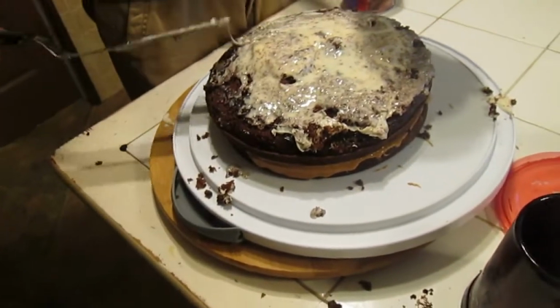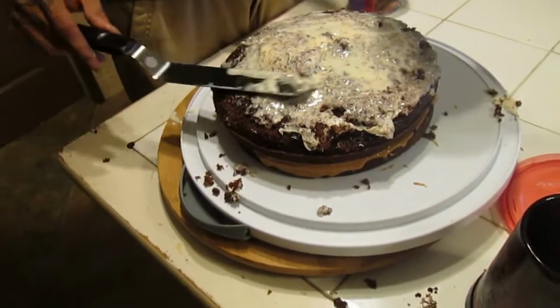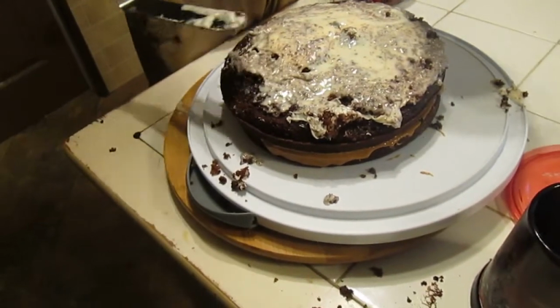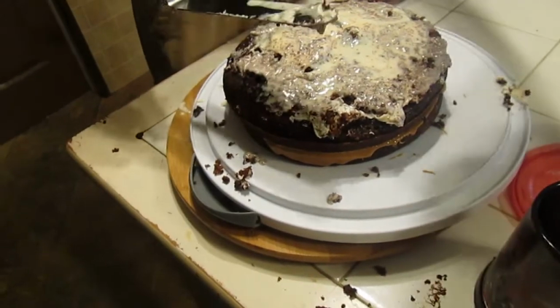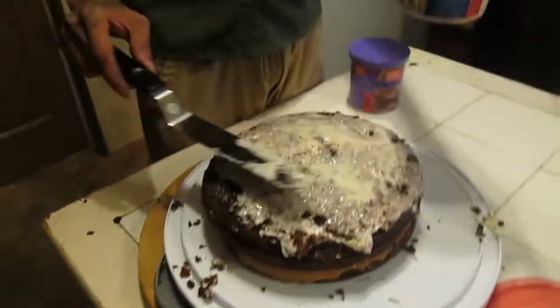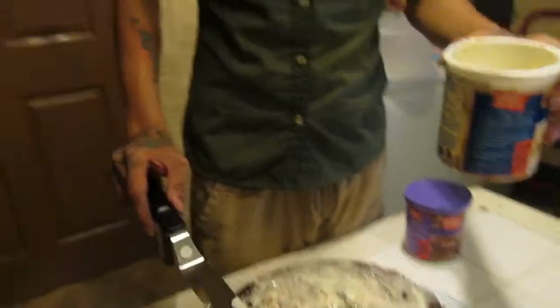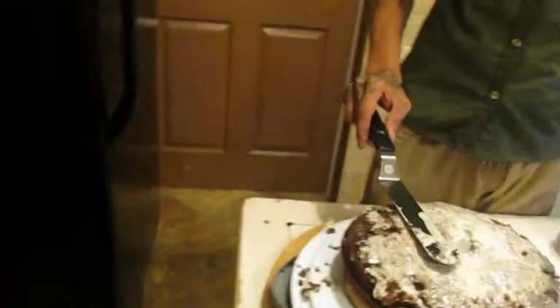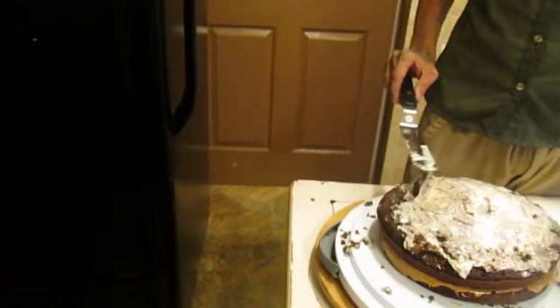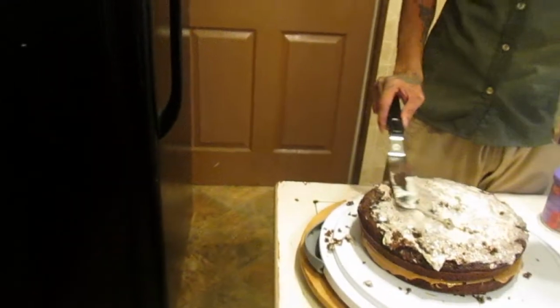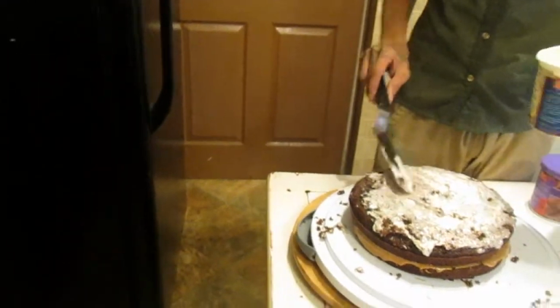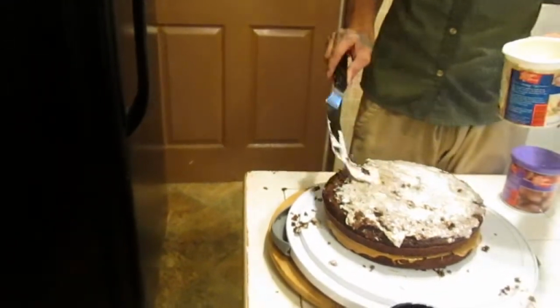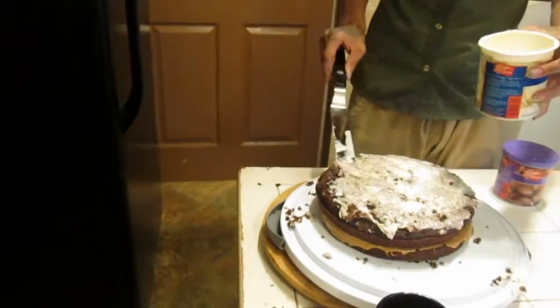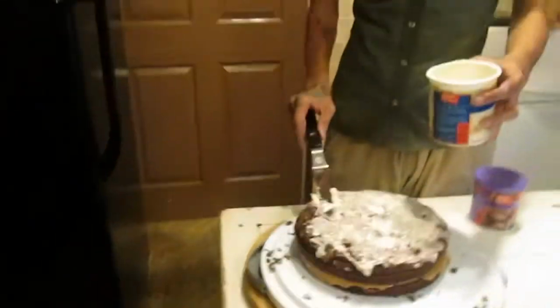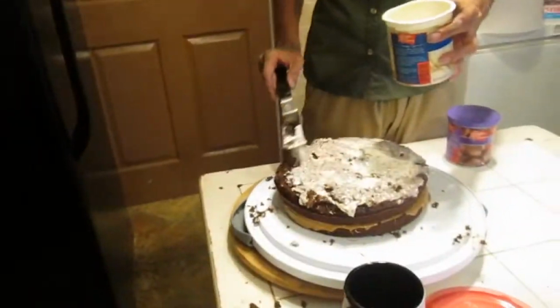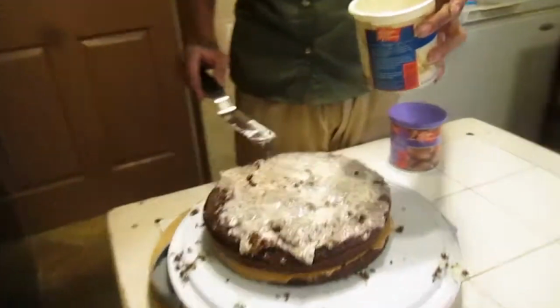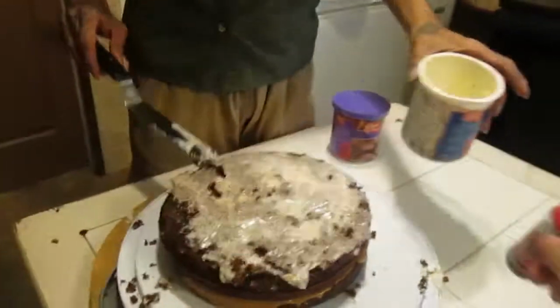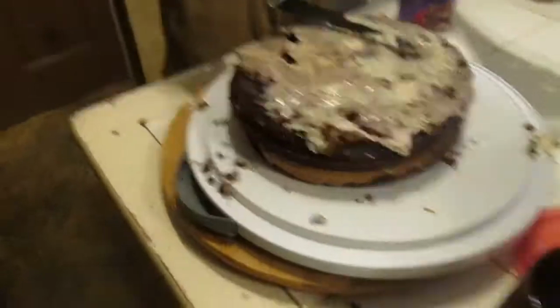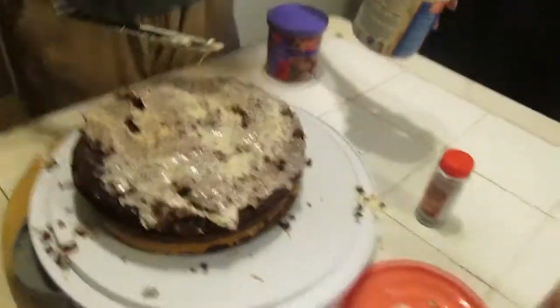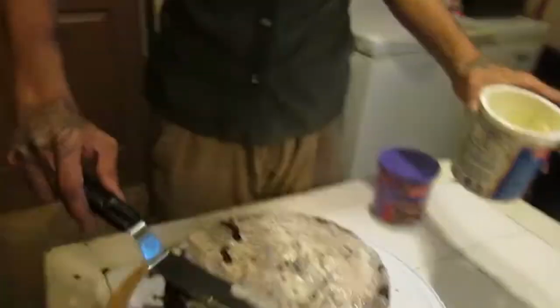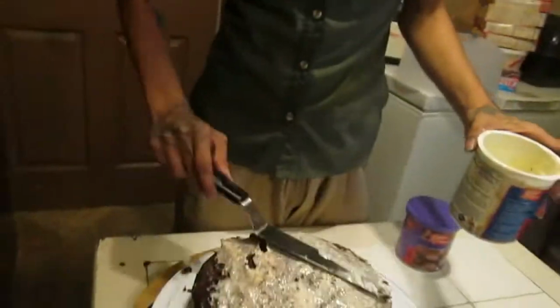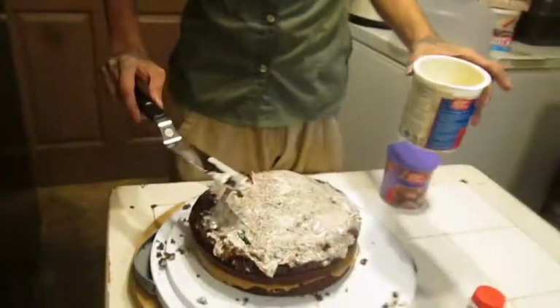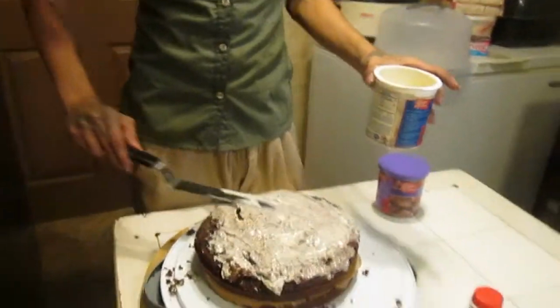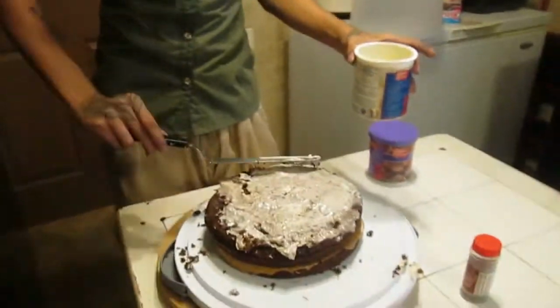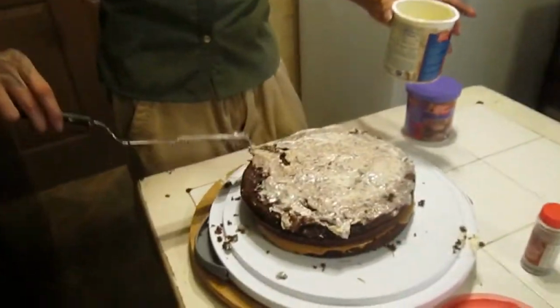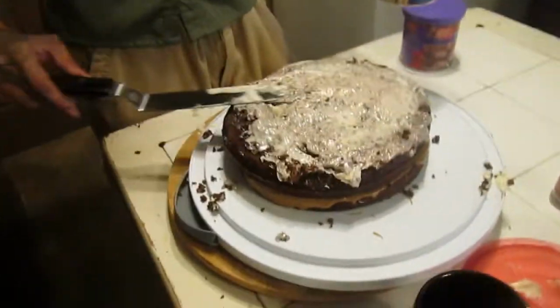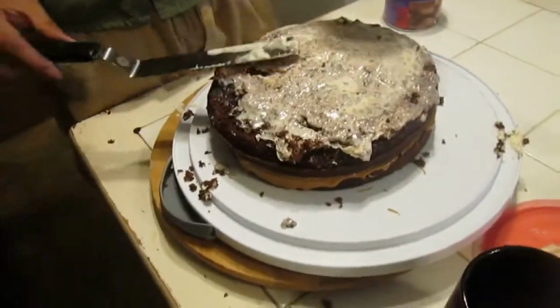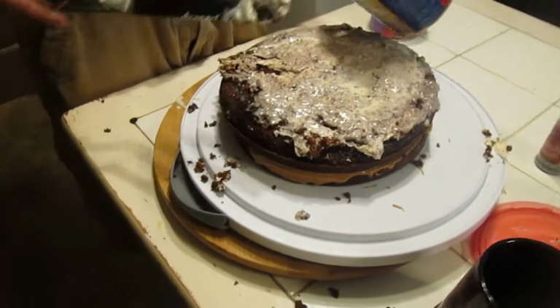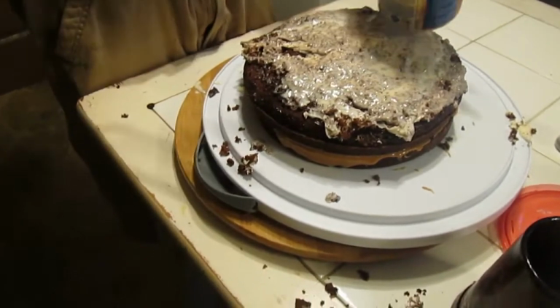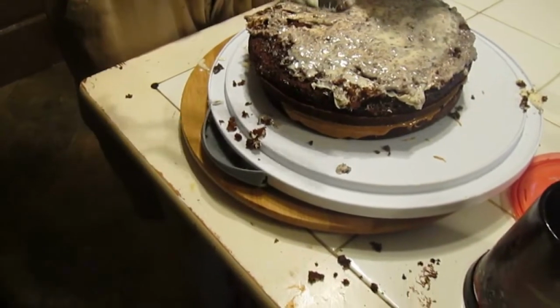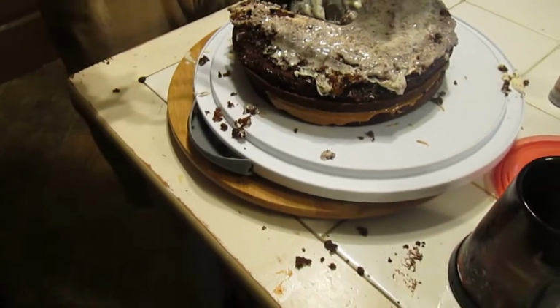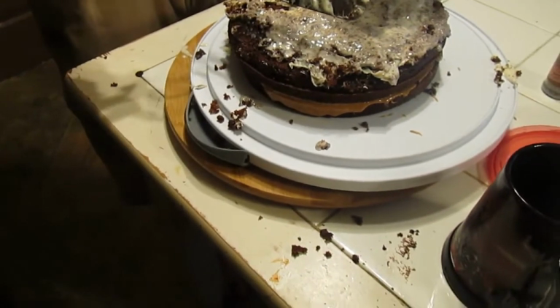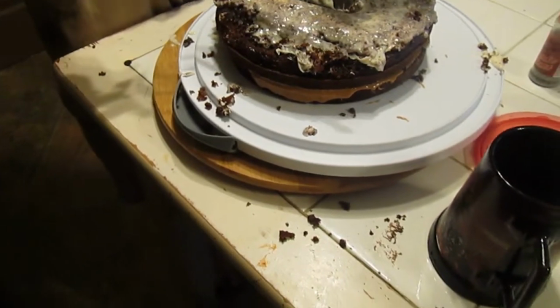It's like a giant Oreo. Pass me the sprinkles — we need to make it look pretty. Yeah, we'll make it look pretty. The sauce is going to be chocolate. The whole top must be vanilla.